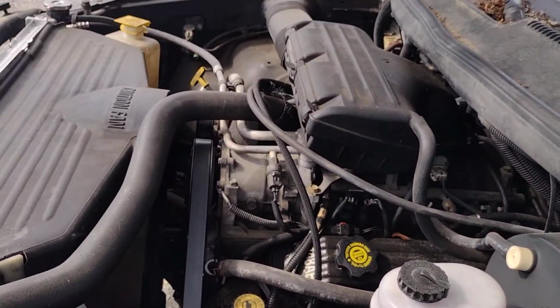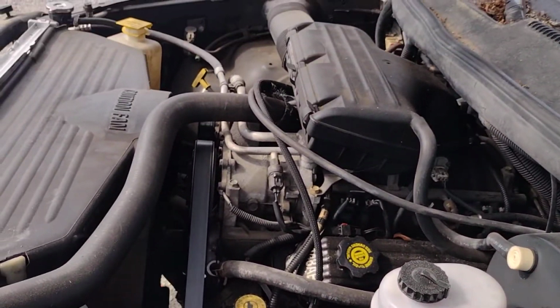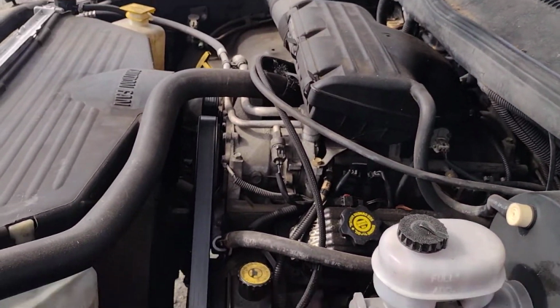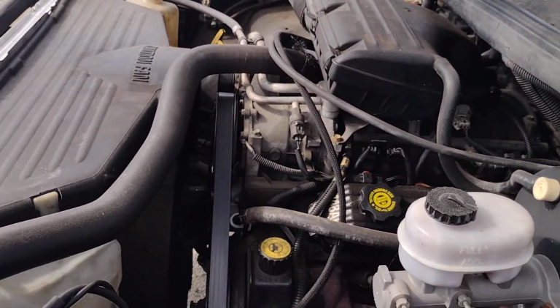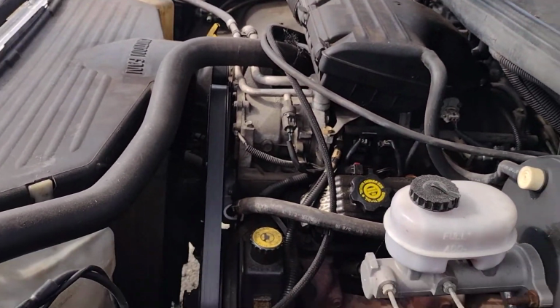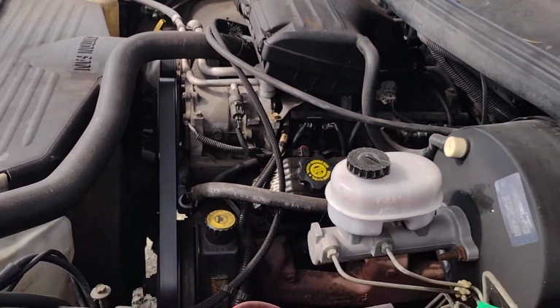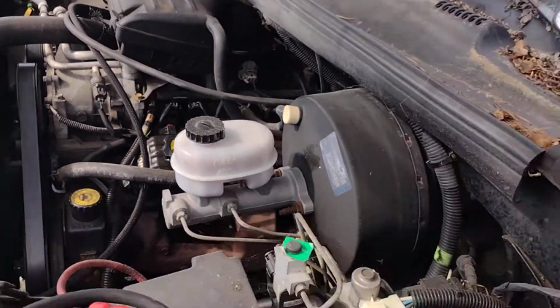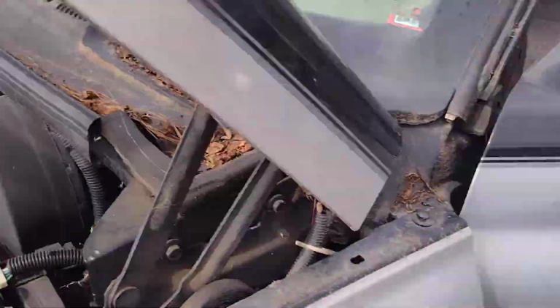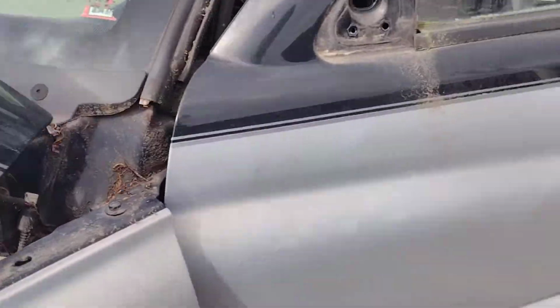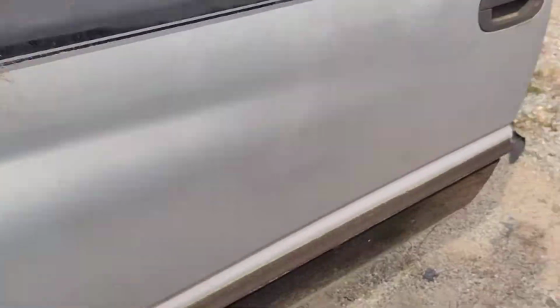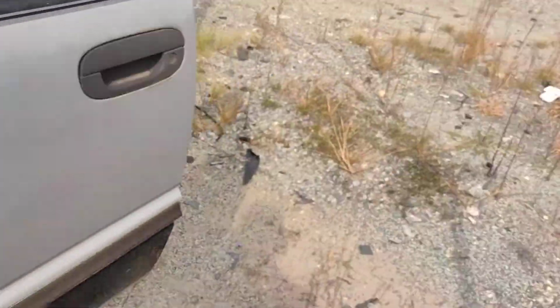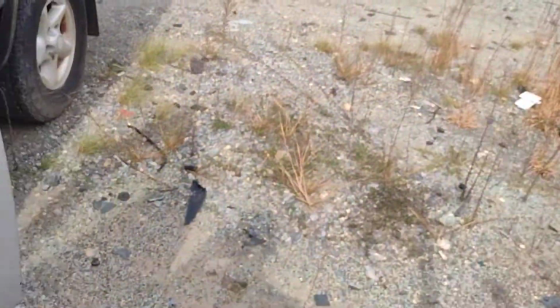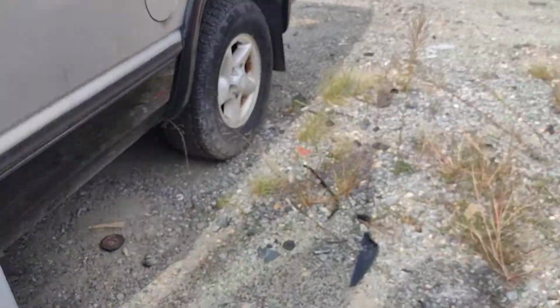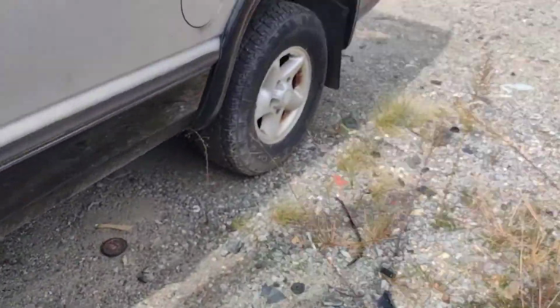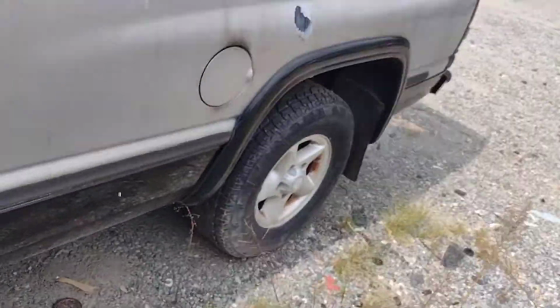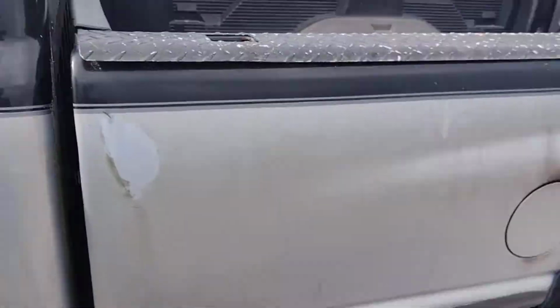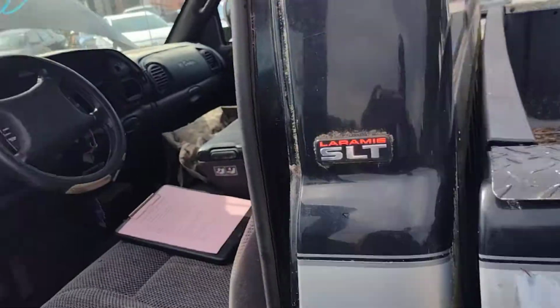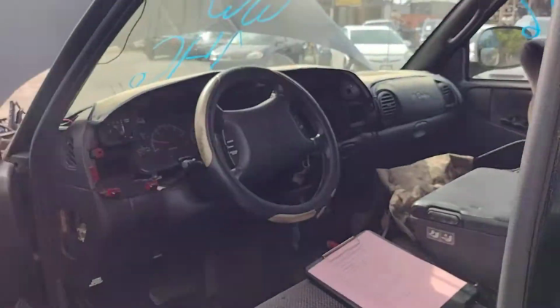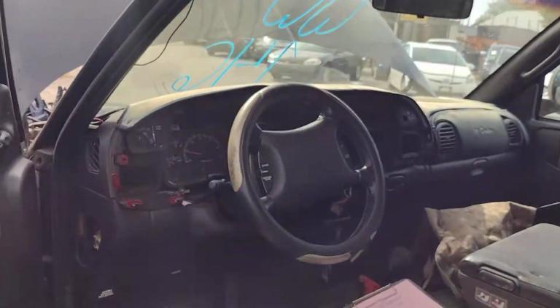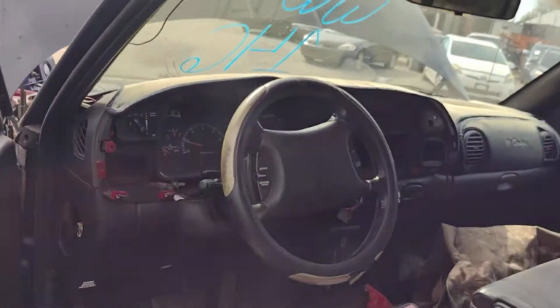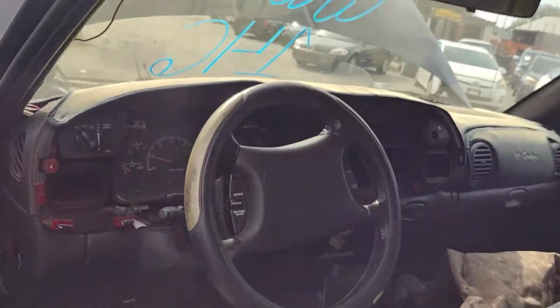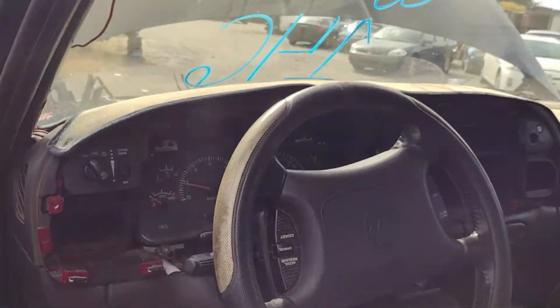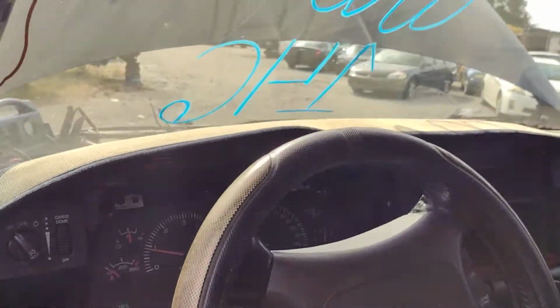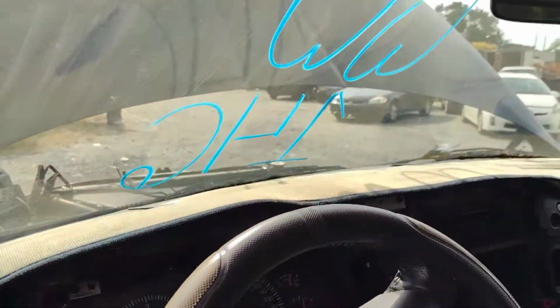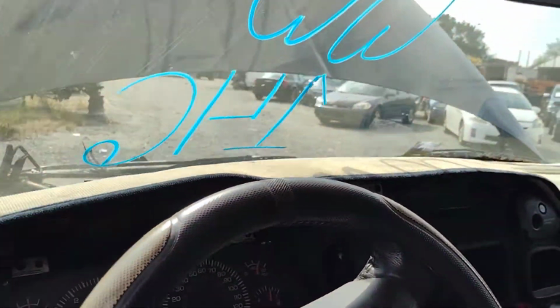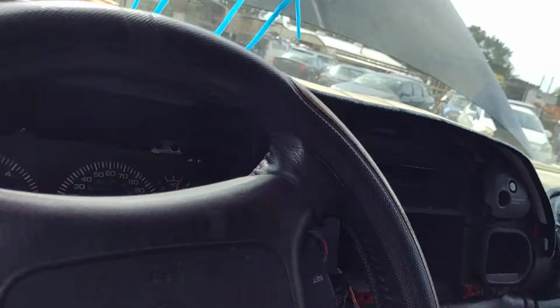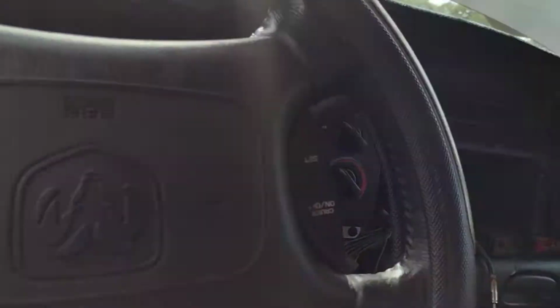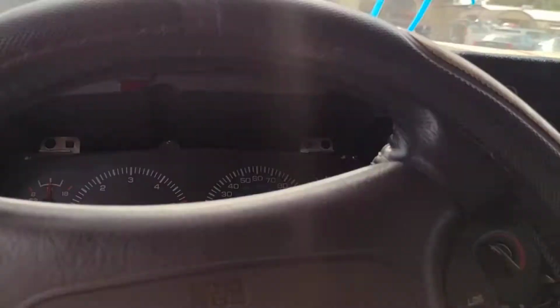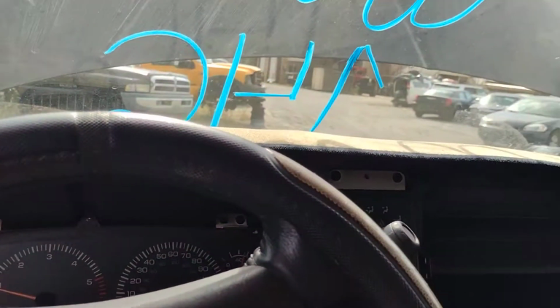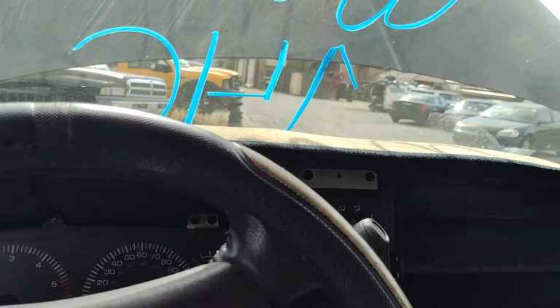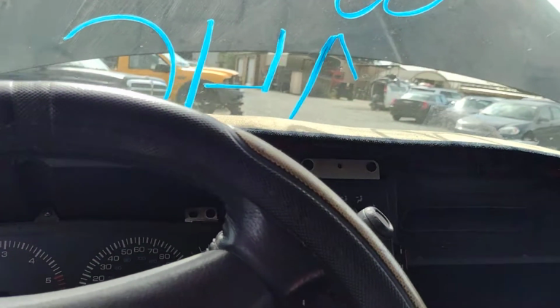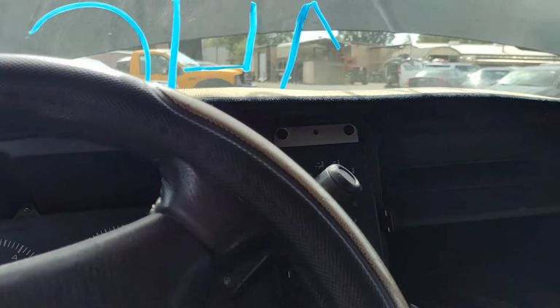AC's kicking on and off — I guess I gotta see if the AC's on and how cold it is in there. We do have the dash cover because this is a Dodge, and you know how them Dodge dashes are.